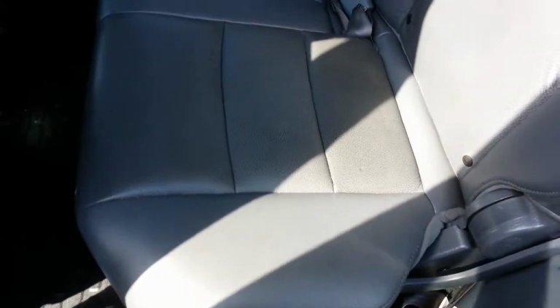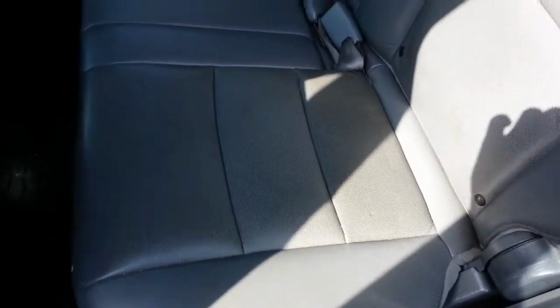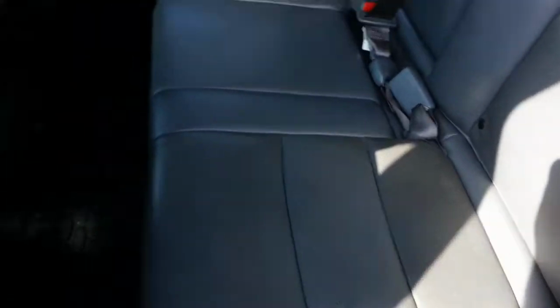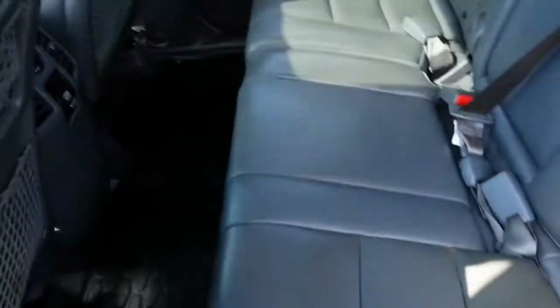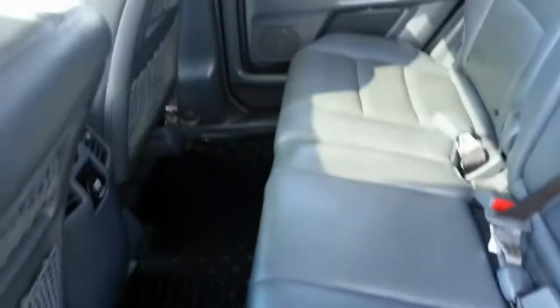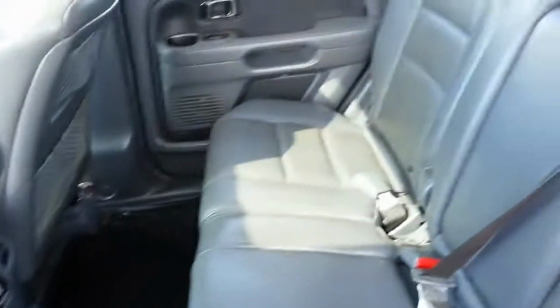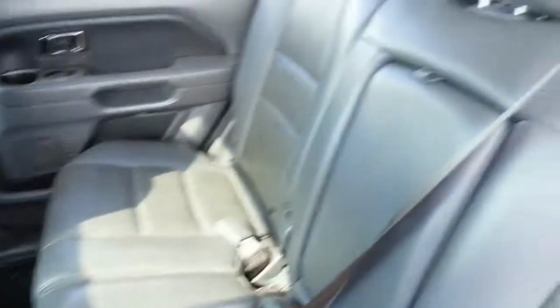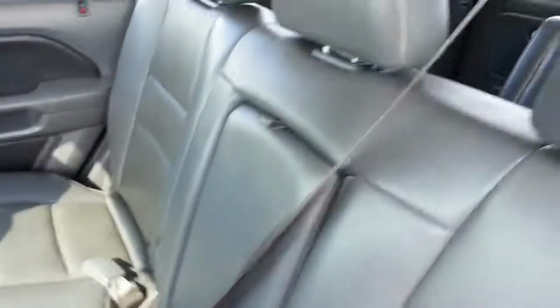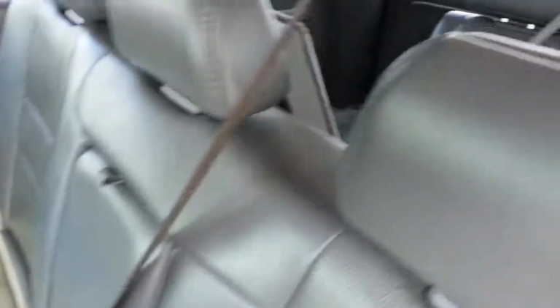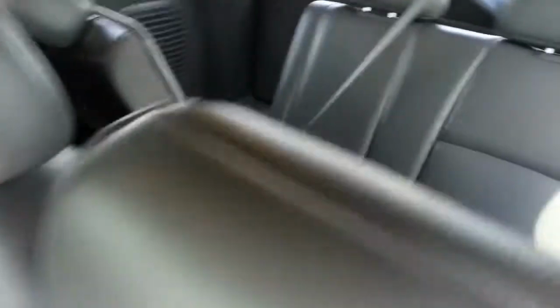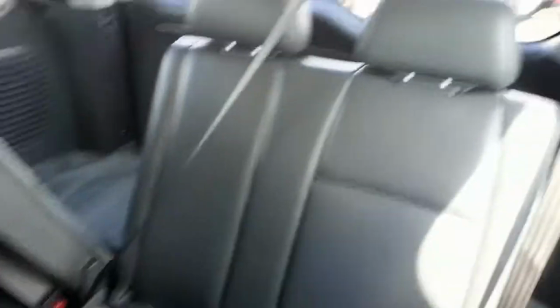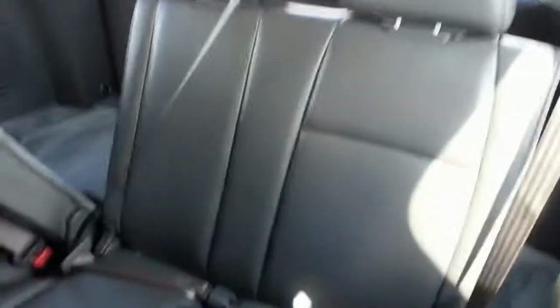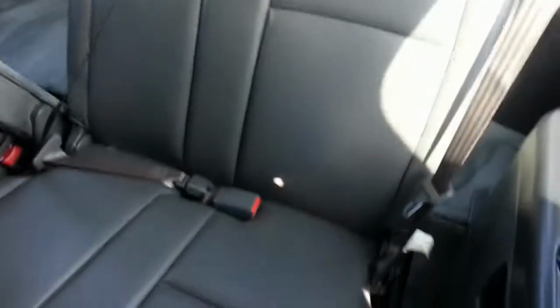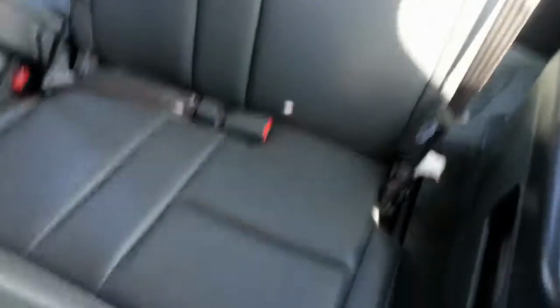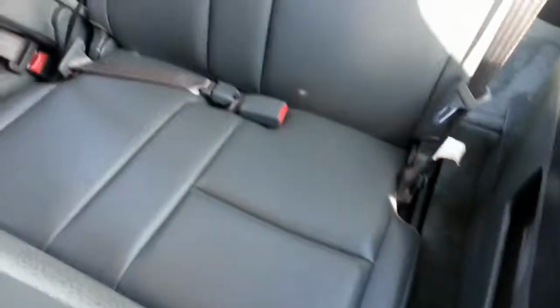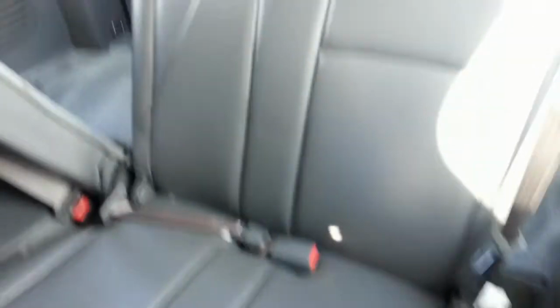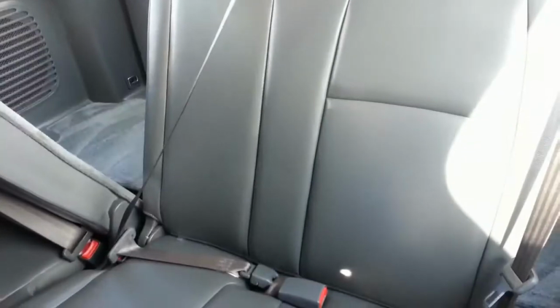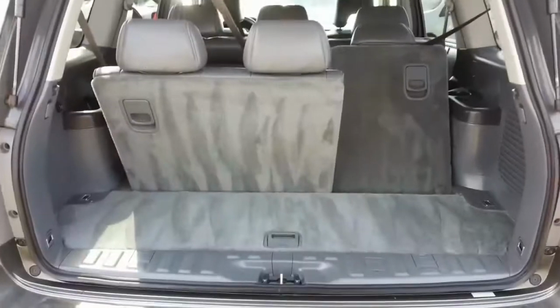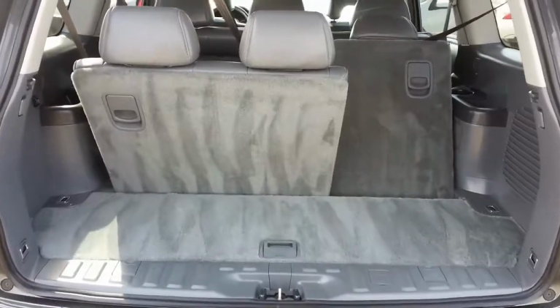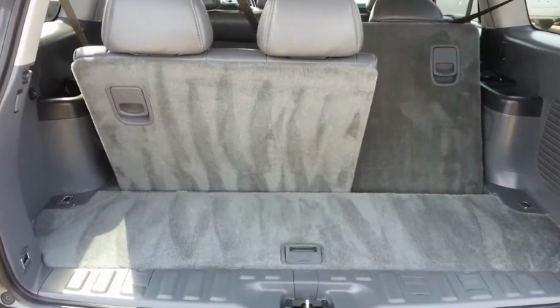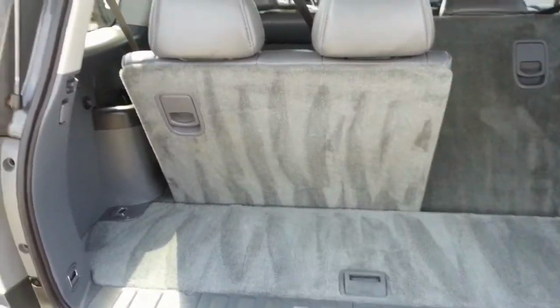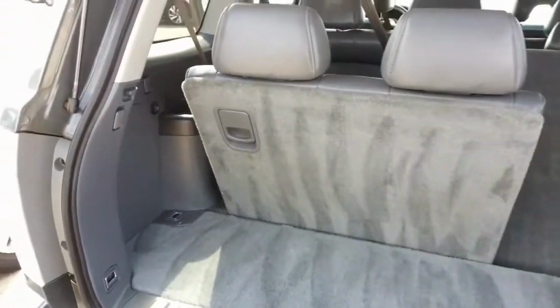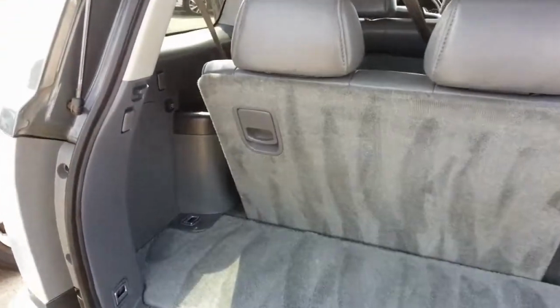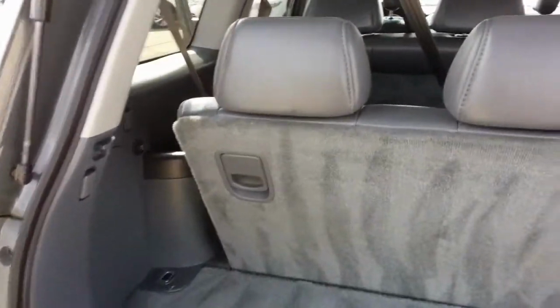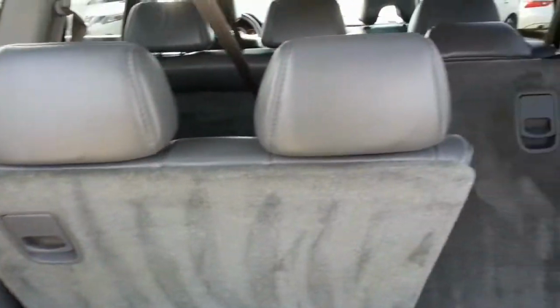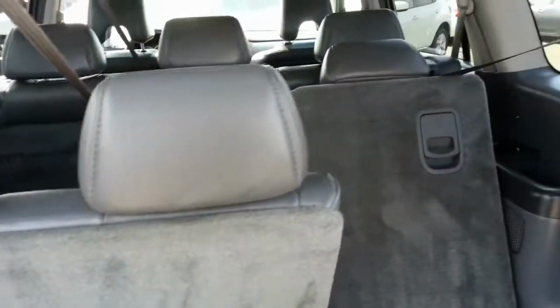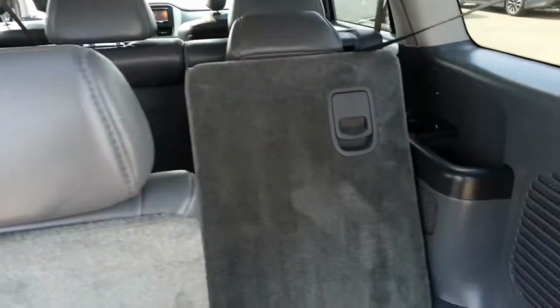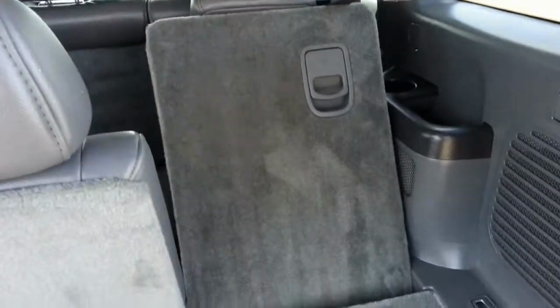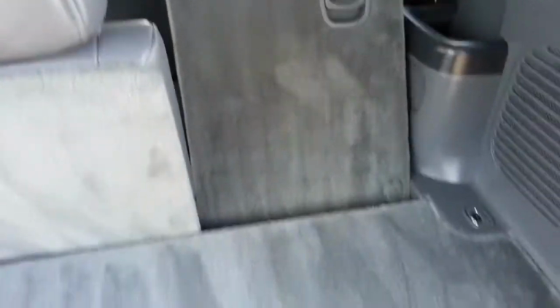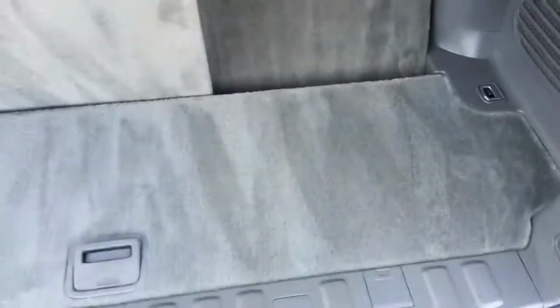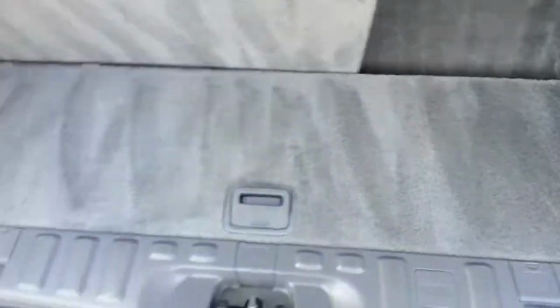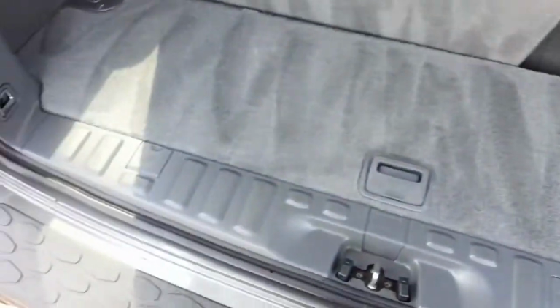It's very clean in the second and third row seating areas. With the flat folding rear seats, you get lots of extra storage space when you need it as well.